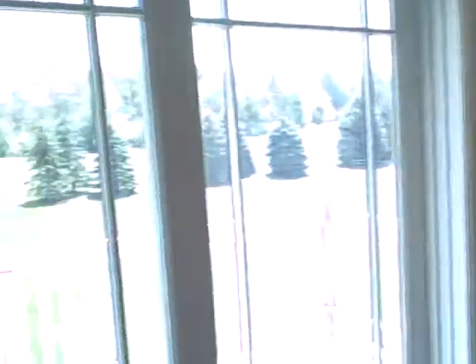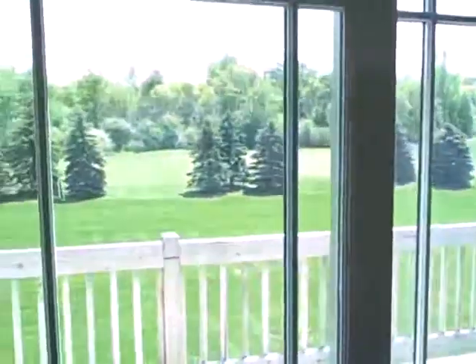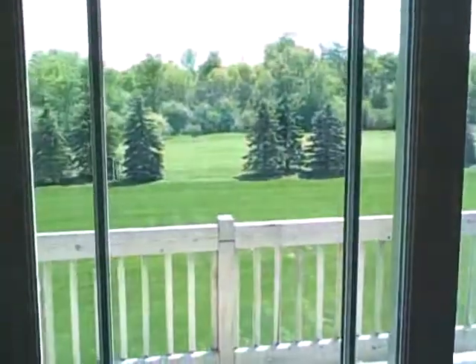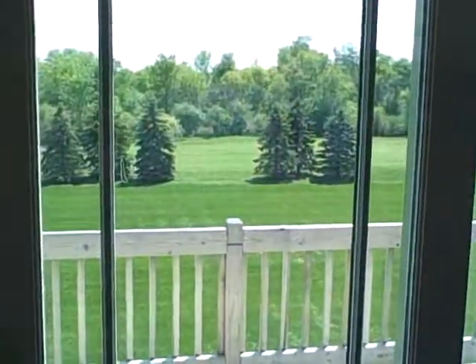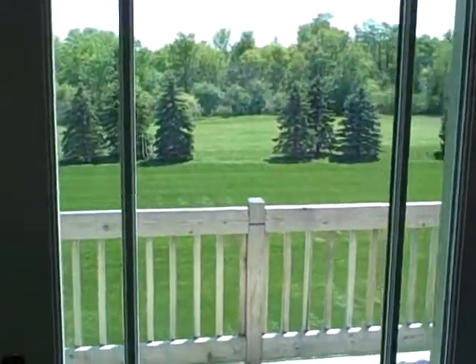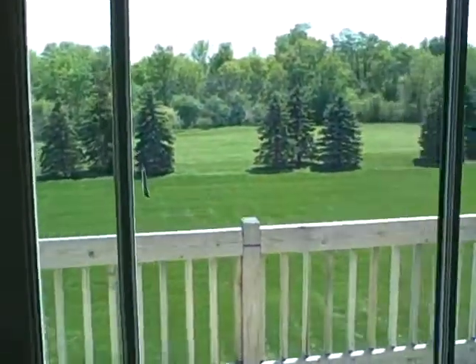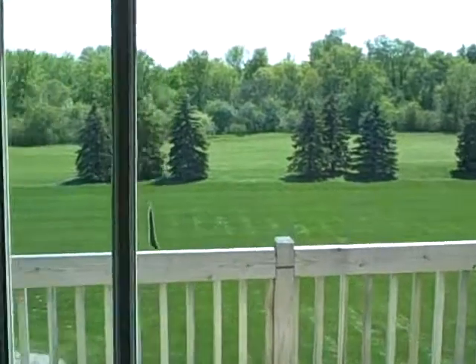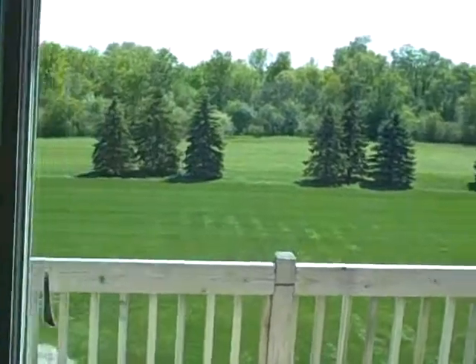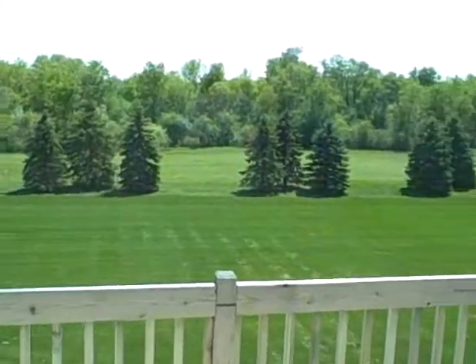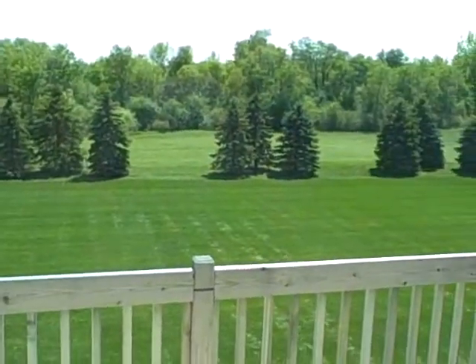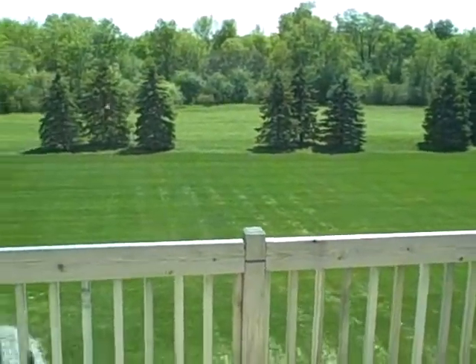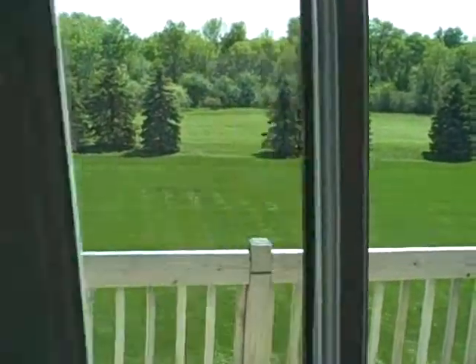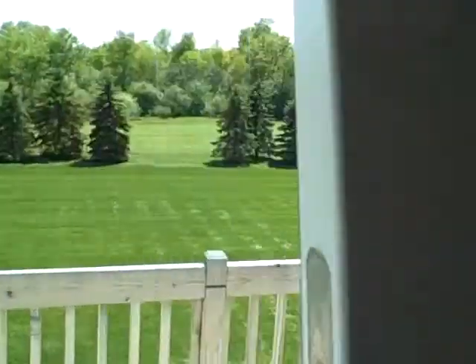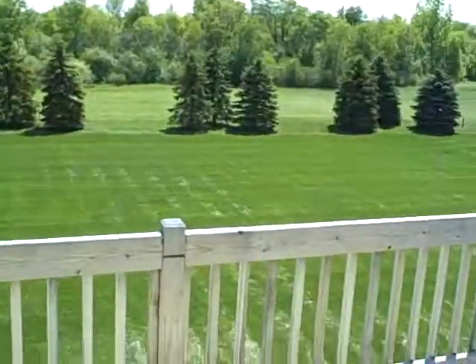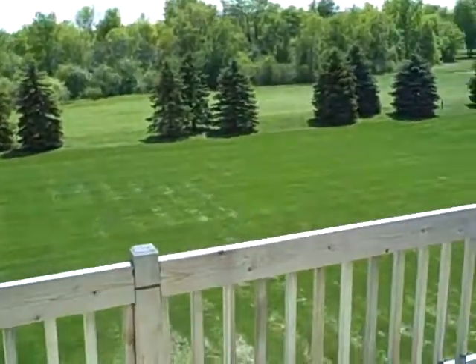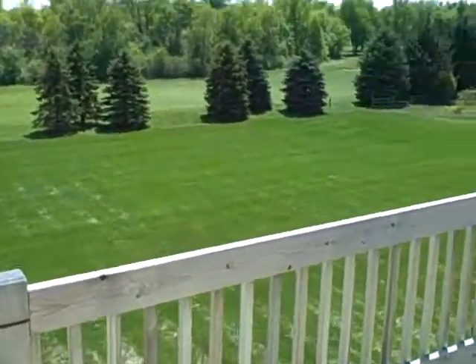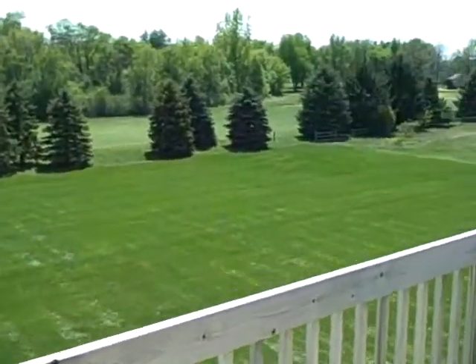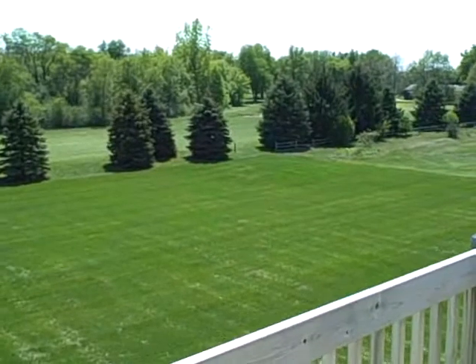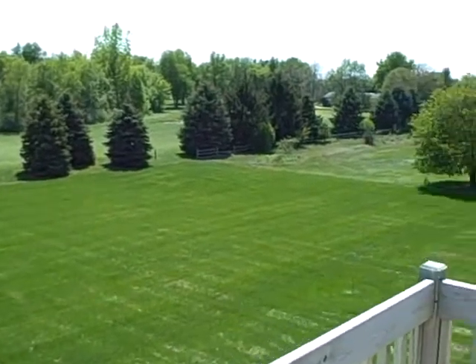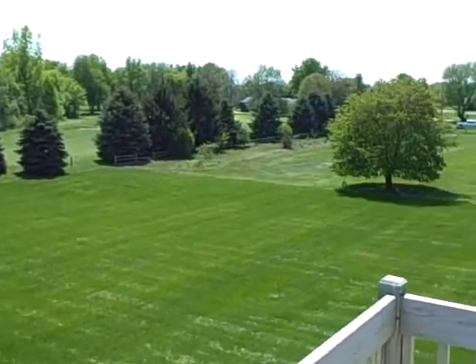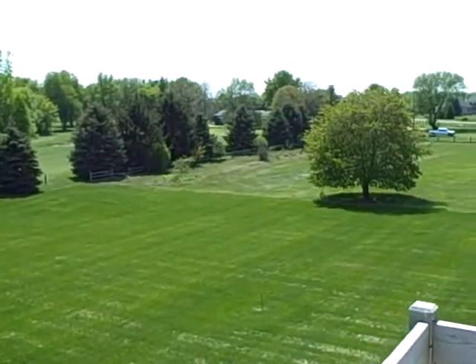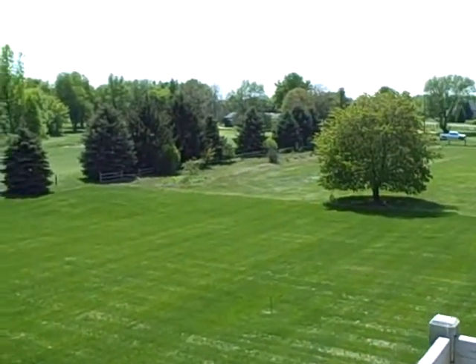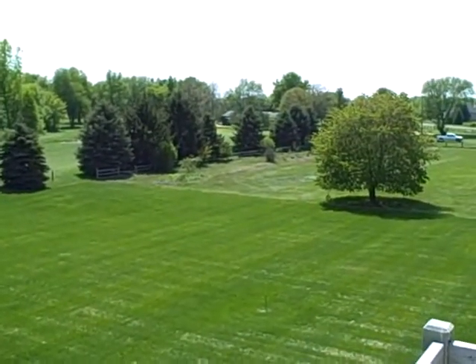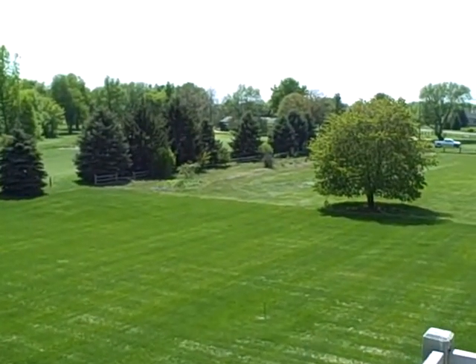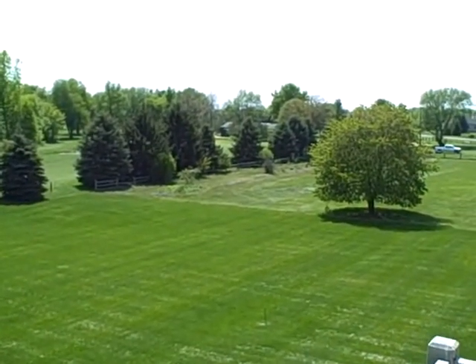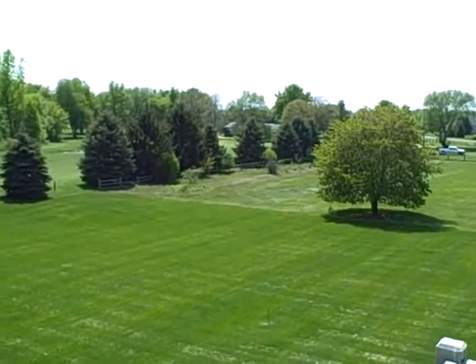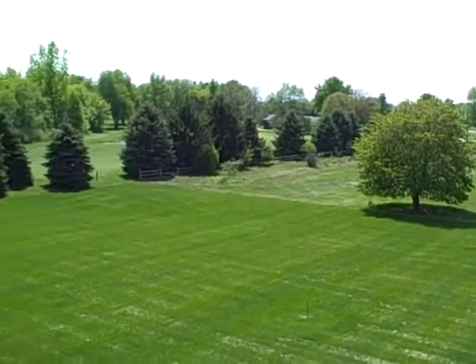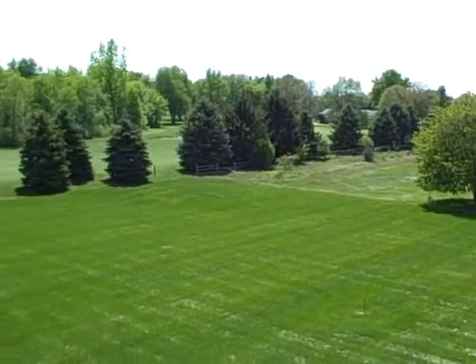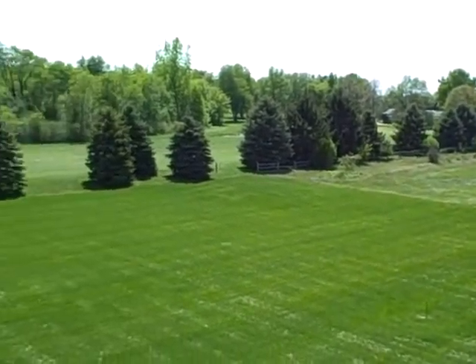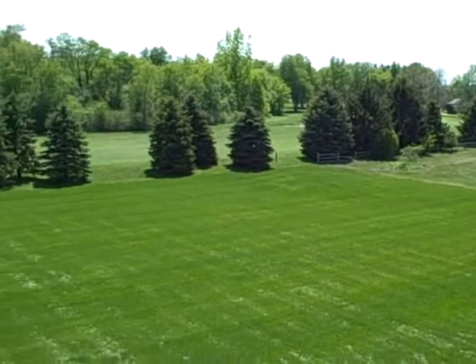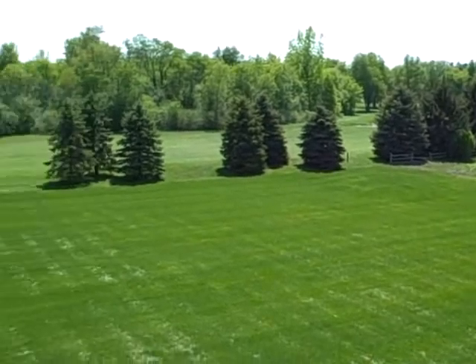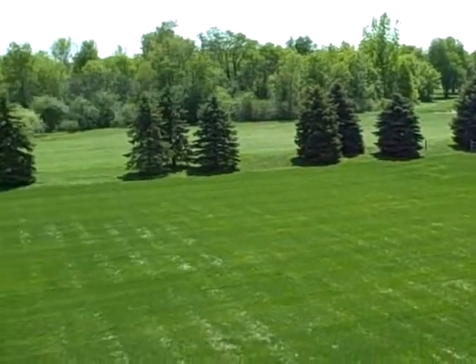Upstairs, you get a great view of the golf course in back out the deck door here. We'll walk out there. This is one of the holes on Brookside Golf Course — that's what the home backs up to.